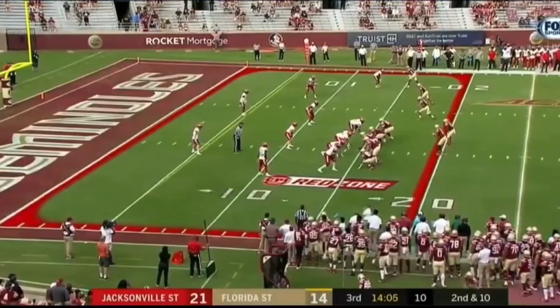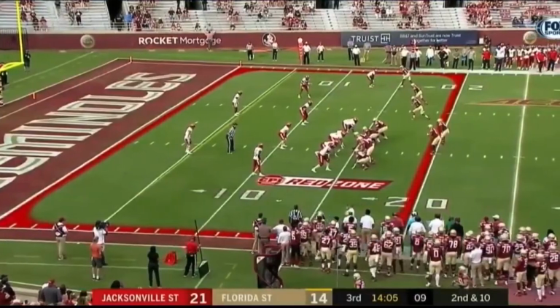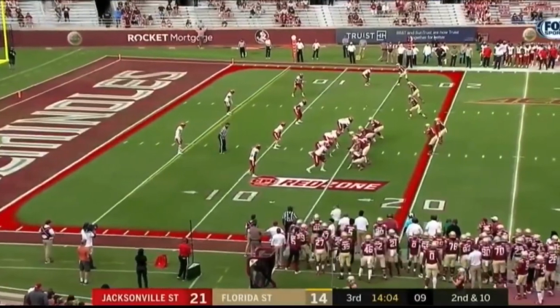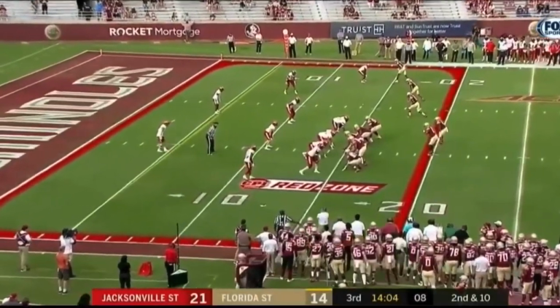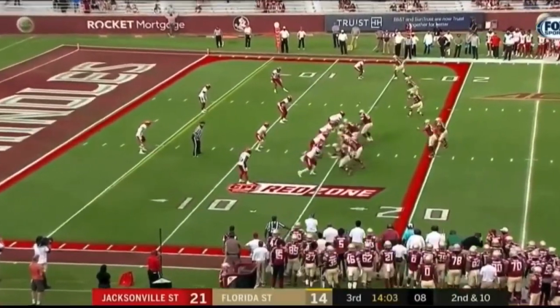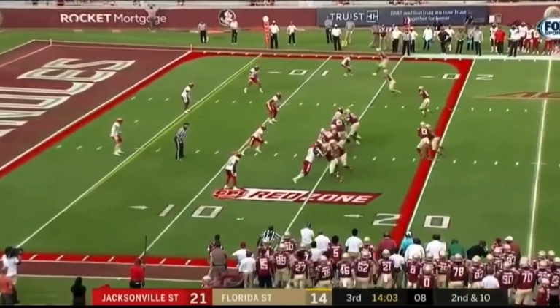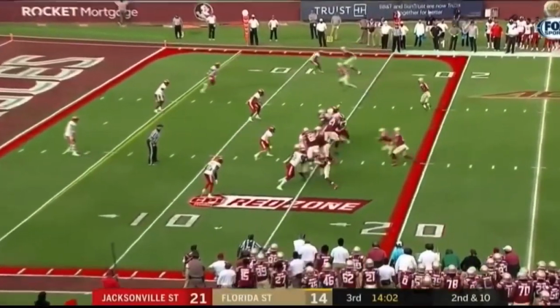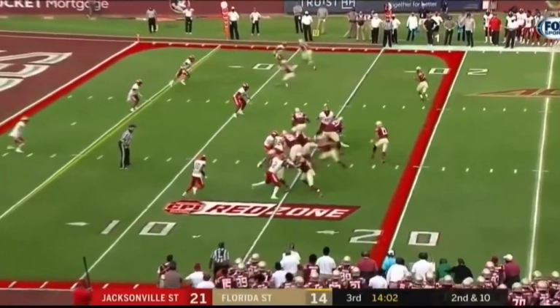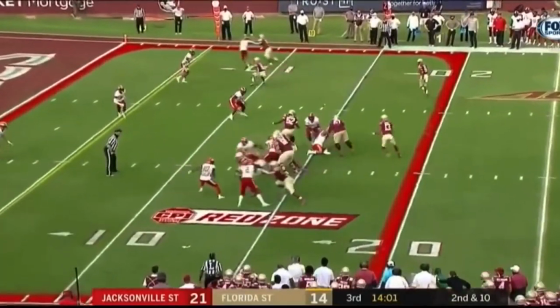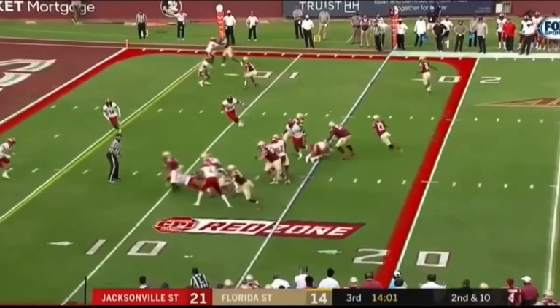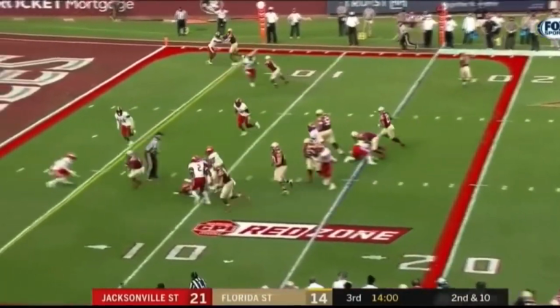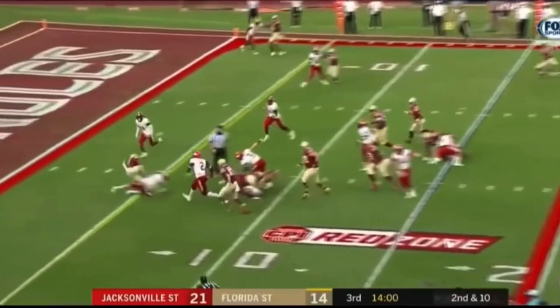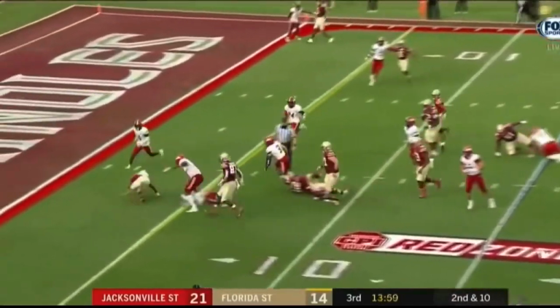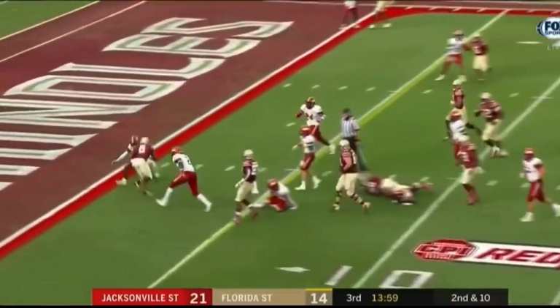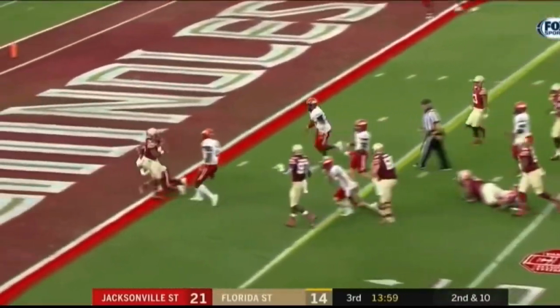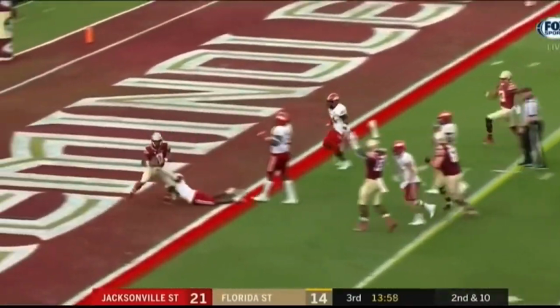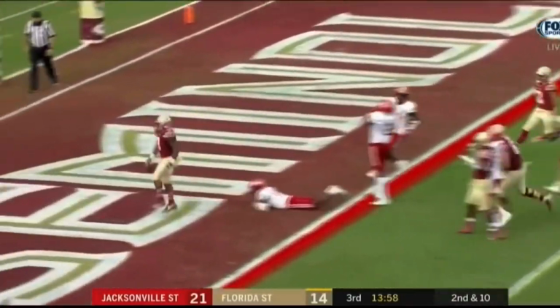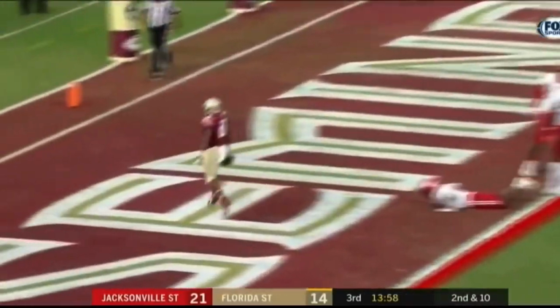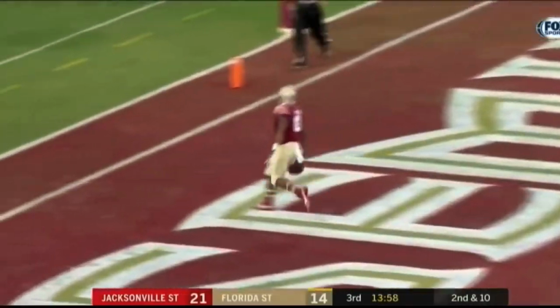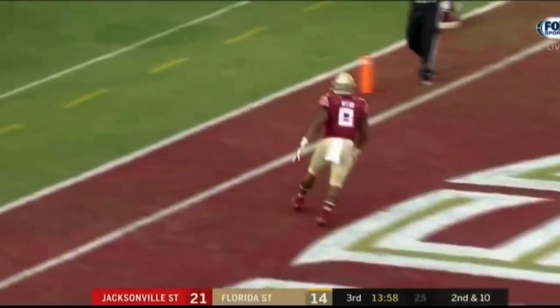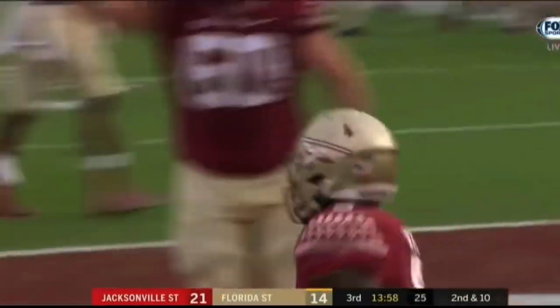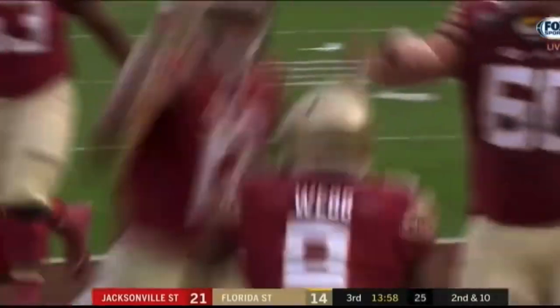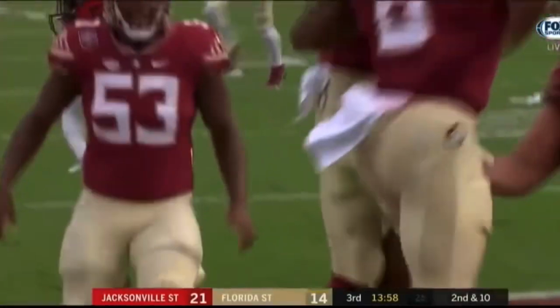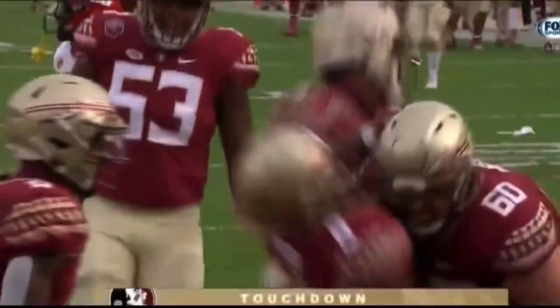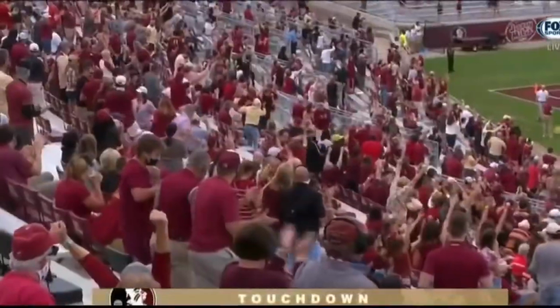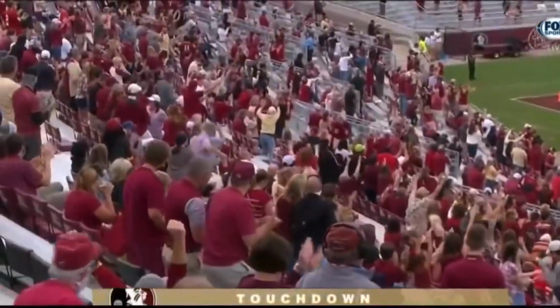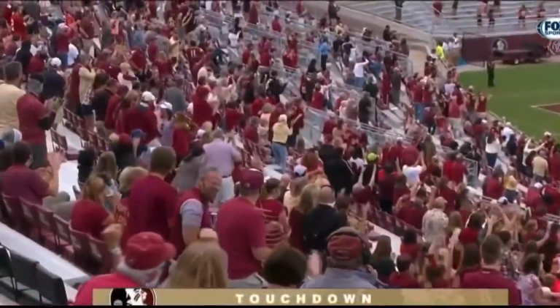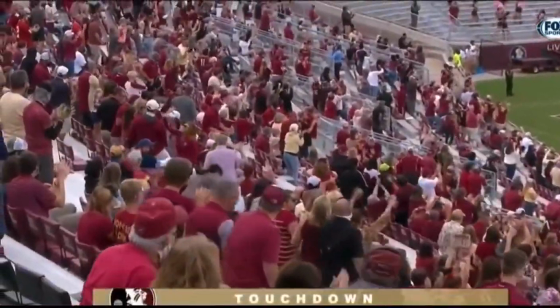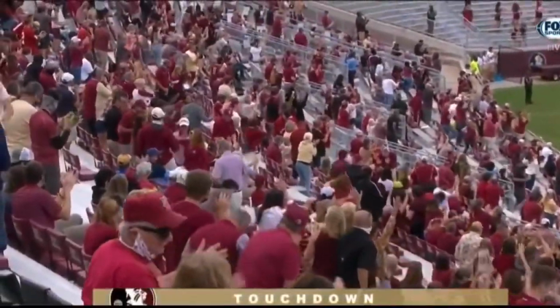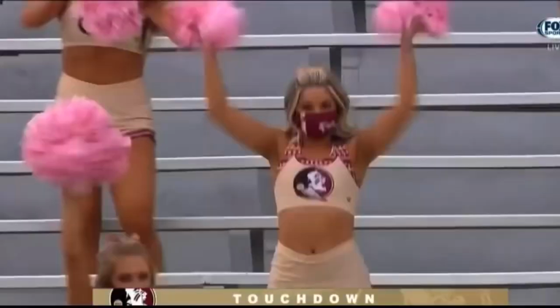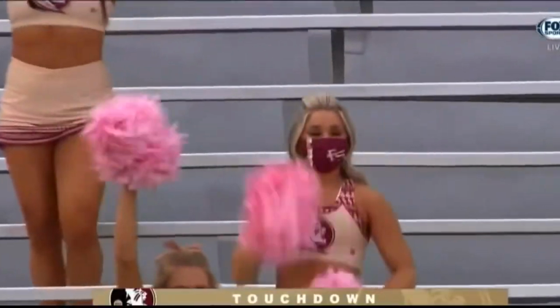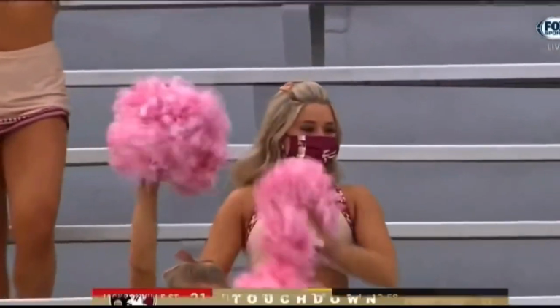Florida State has just entered the red zone on 2nd and 10, through a hole to the 5 and spinning down to the goal line and in for the touchdown. Knowles pounded in 15 yards.